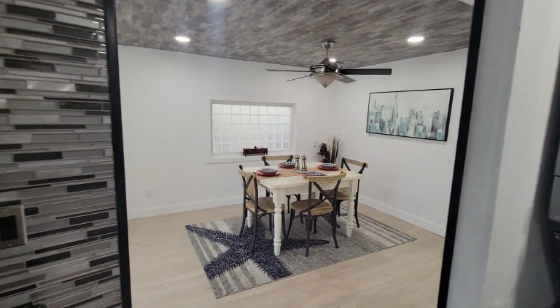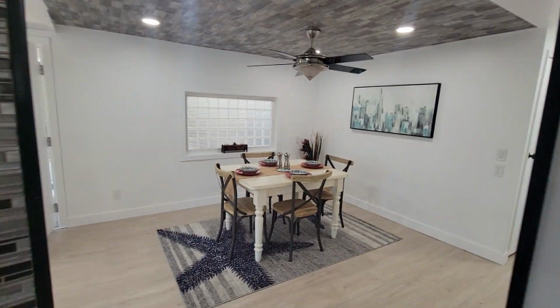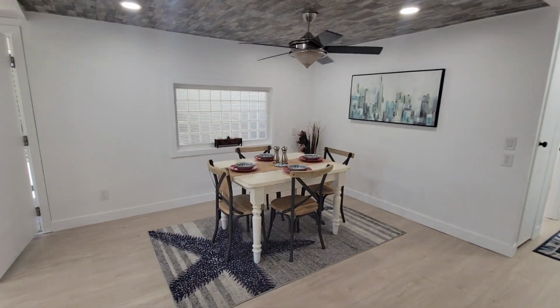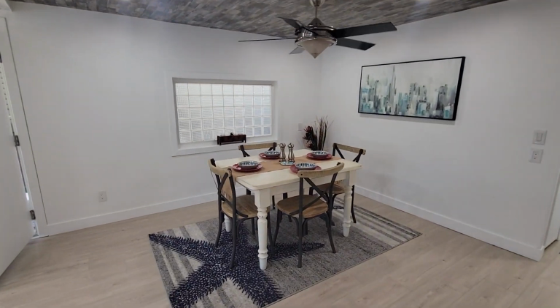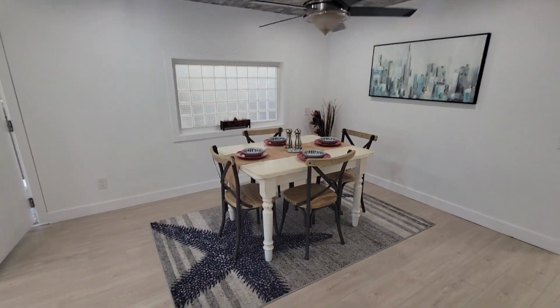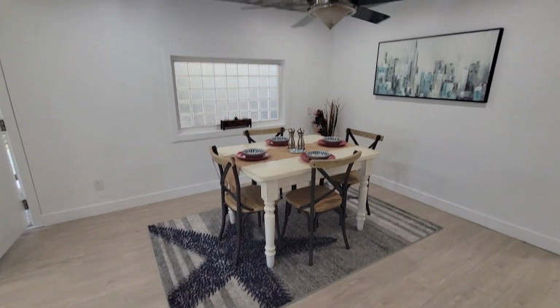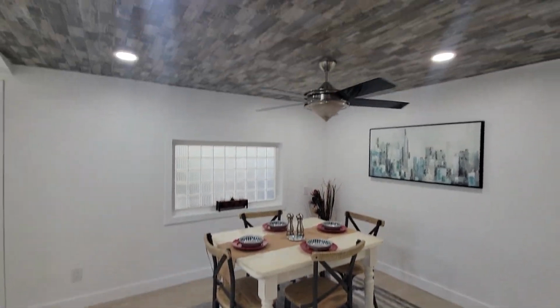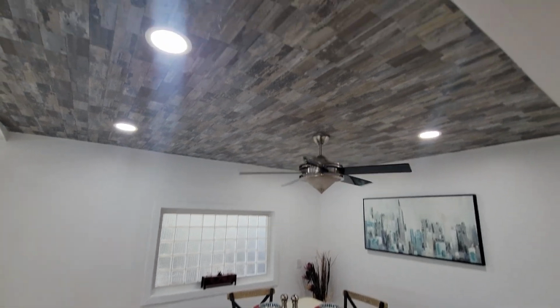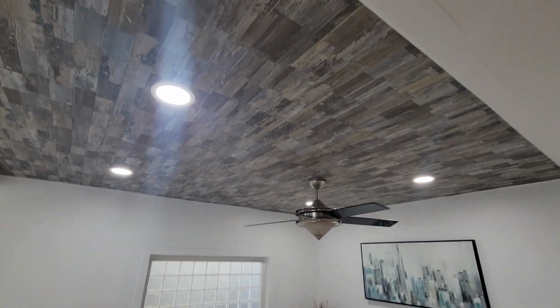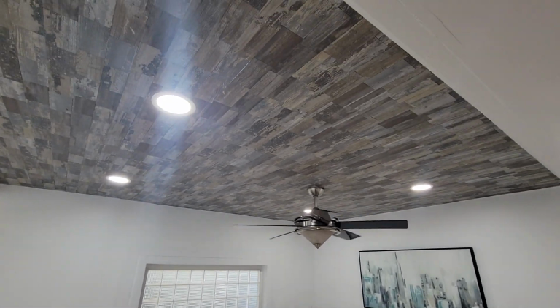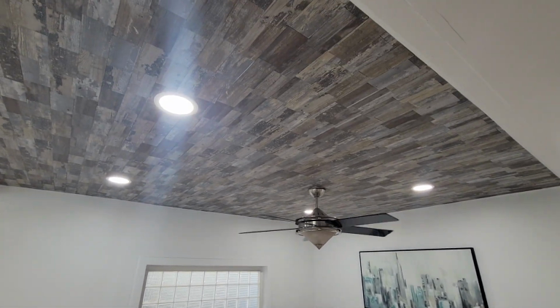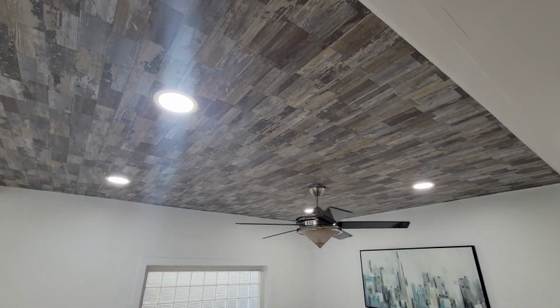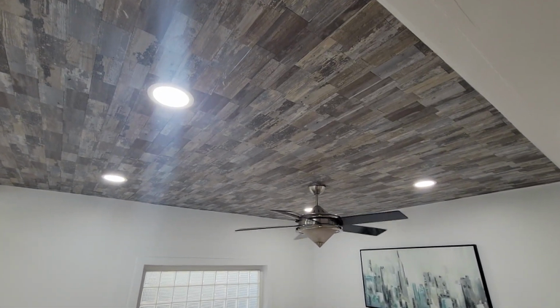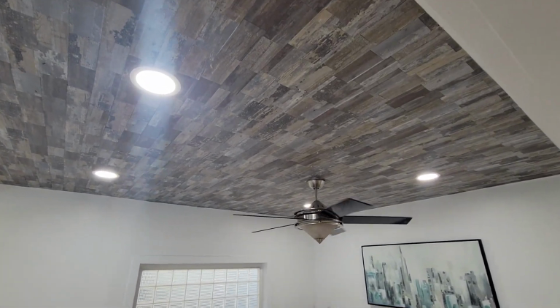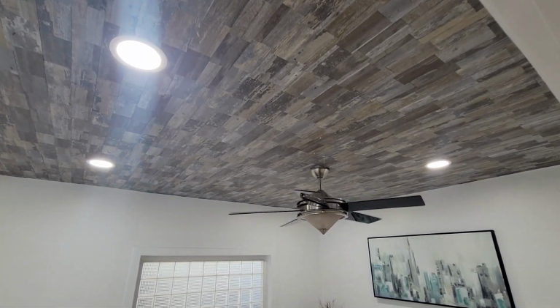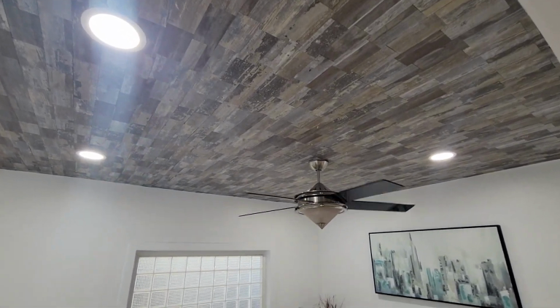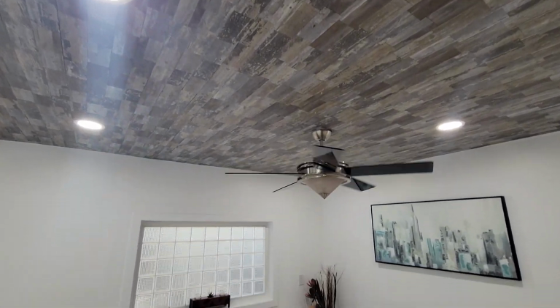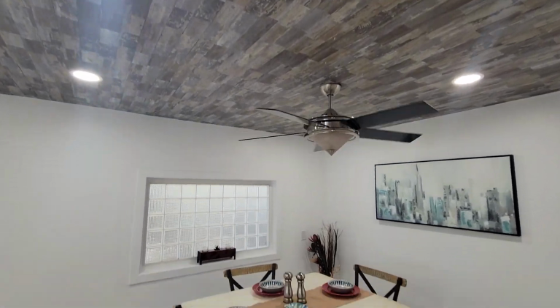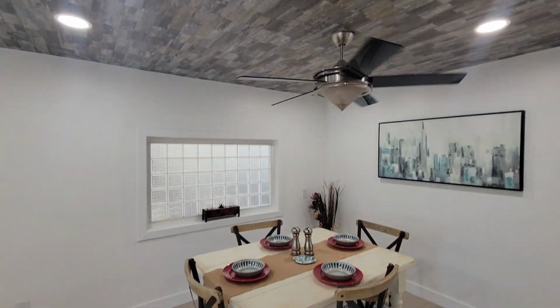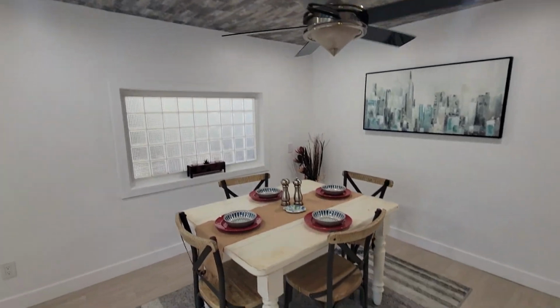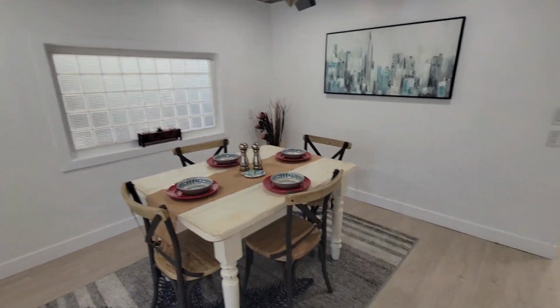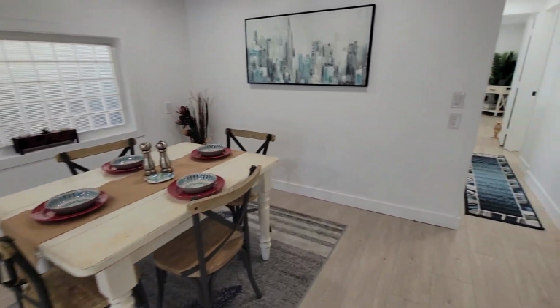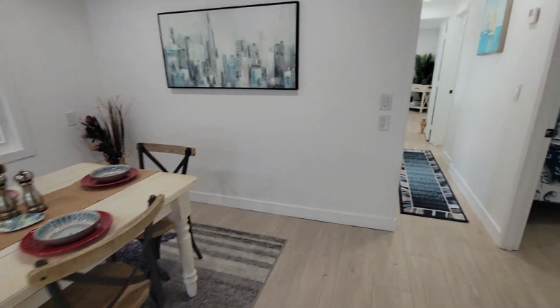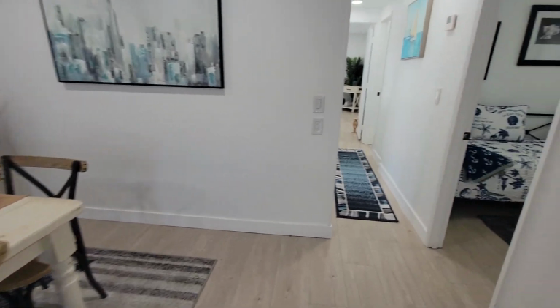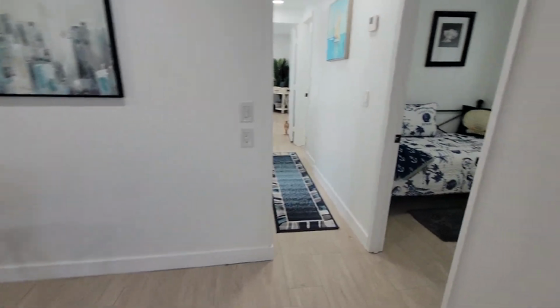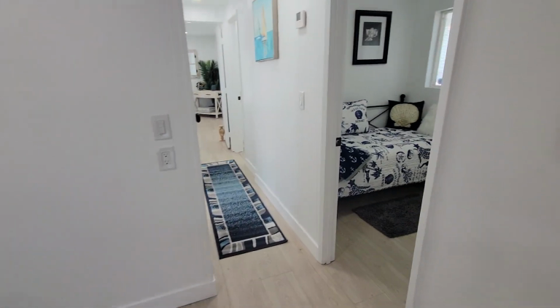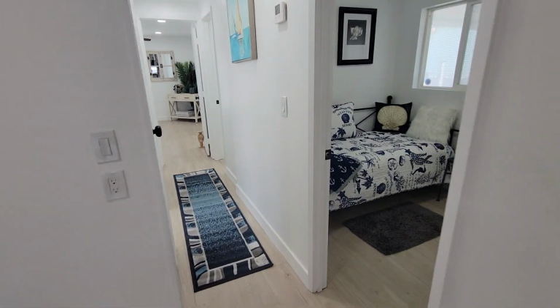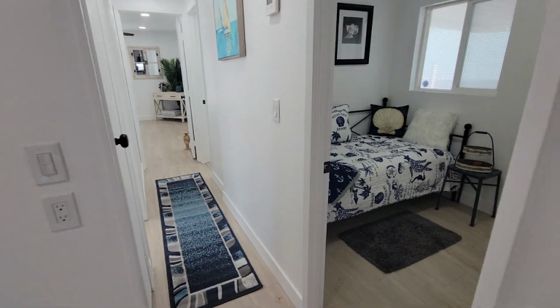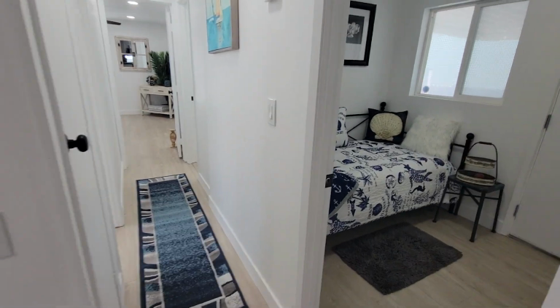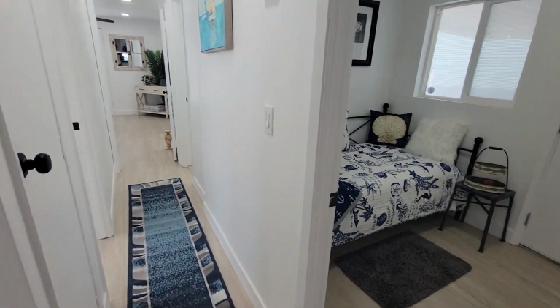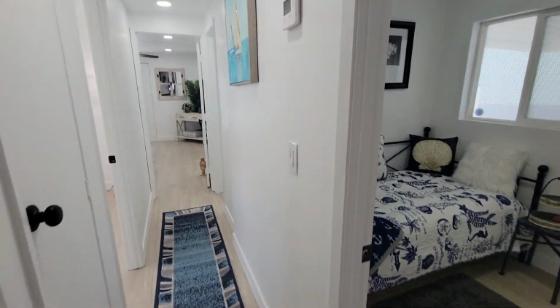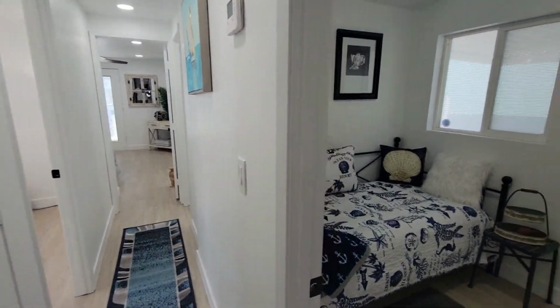There's also a wonderful dining room with custom ceiling lights, all LED lighting — to keep that electricity bill low.